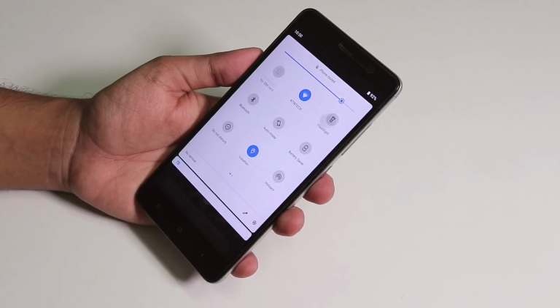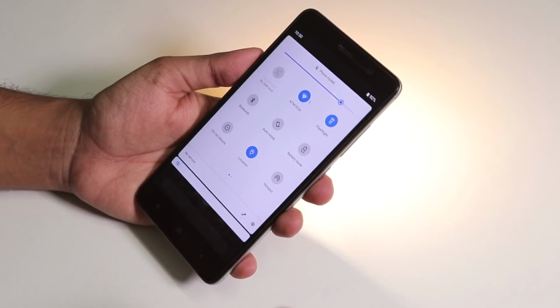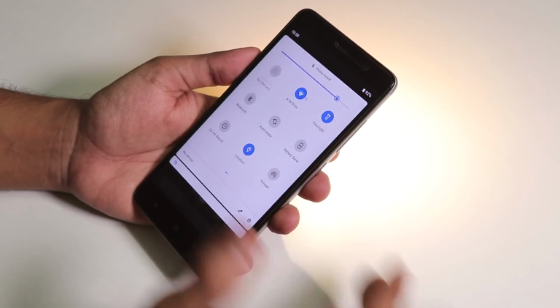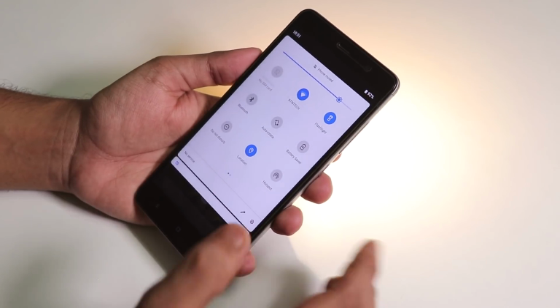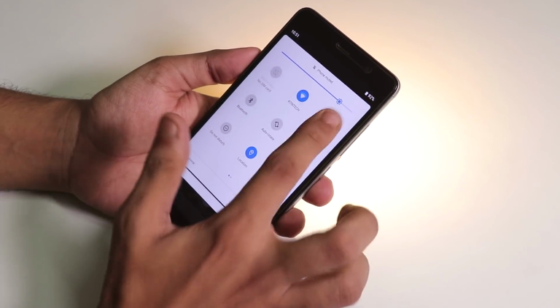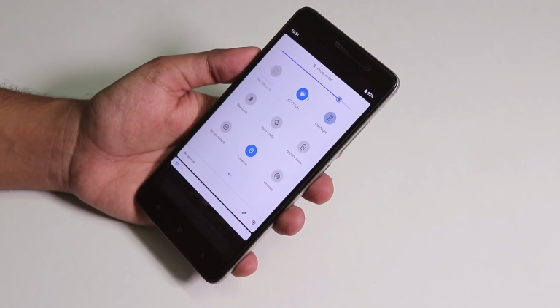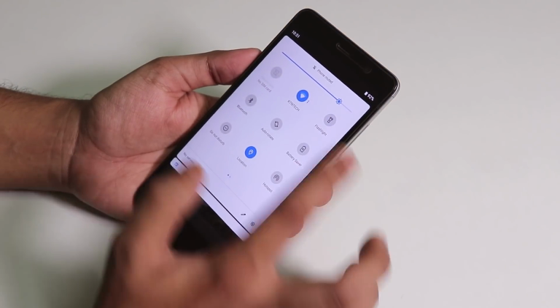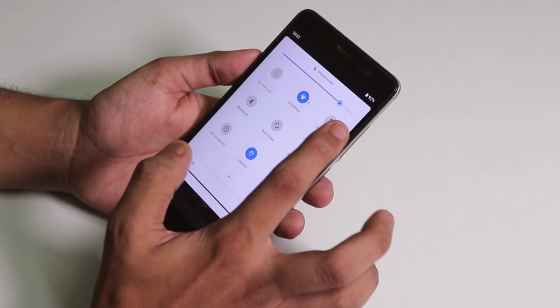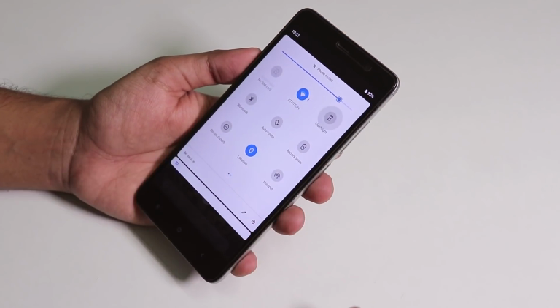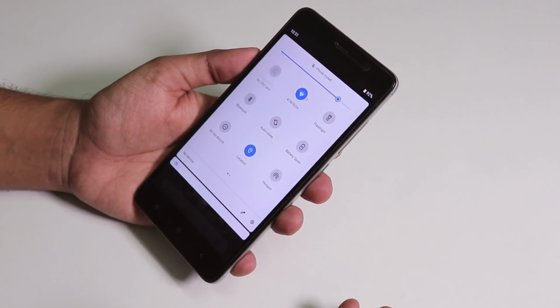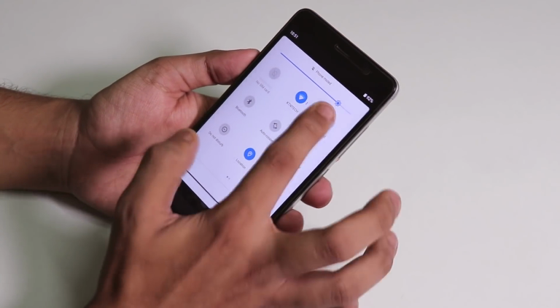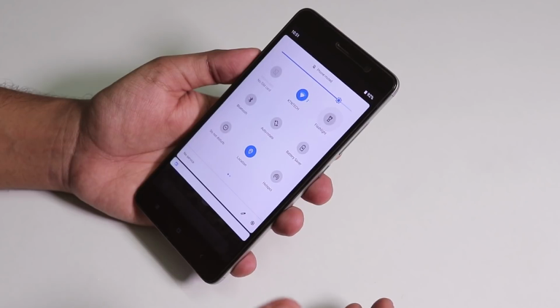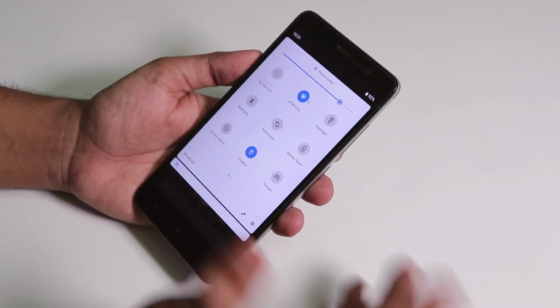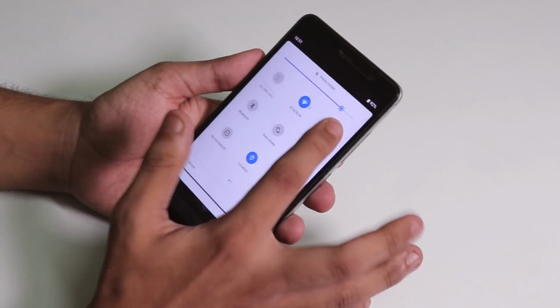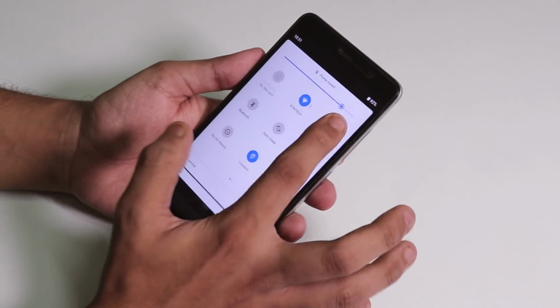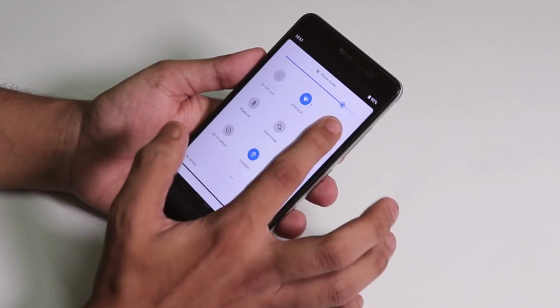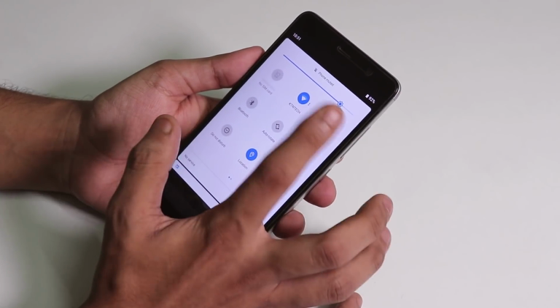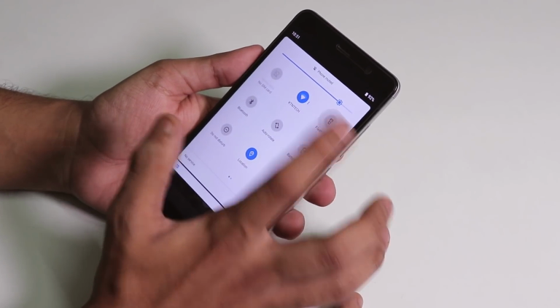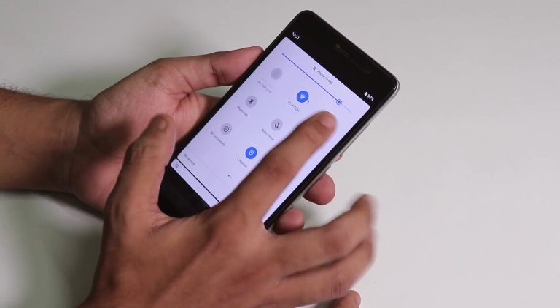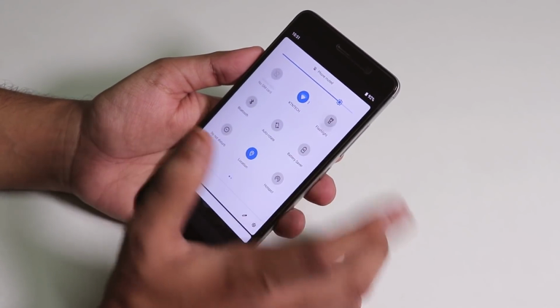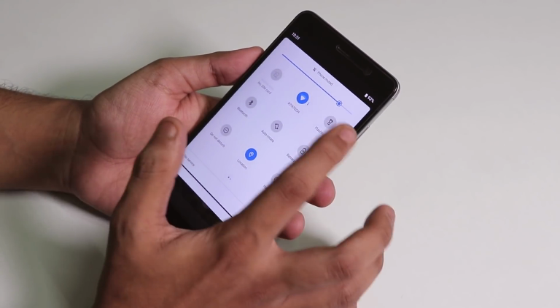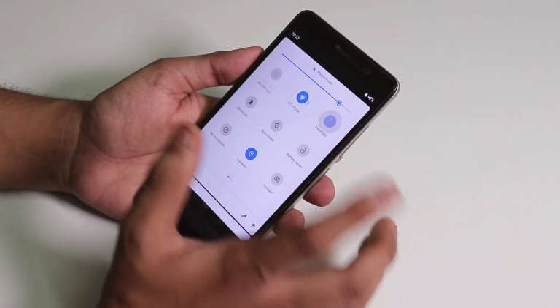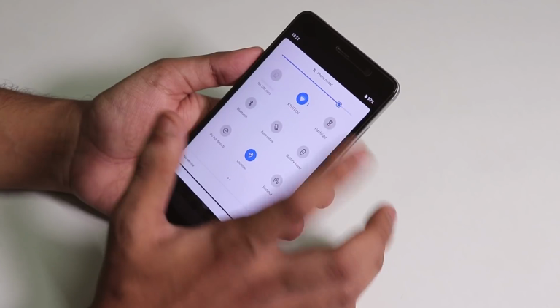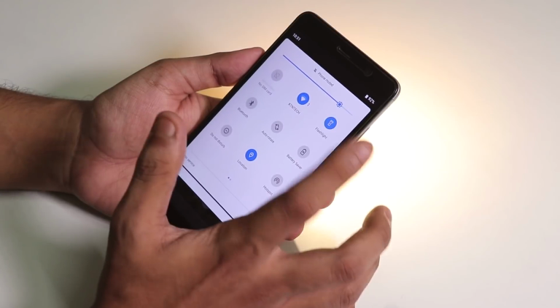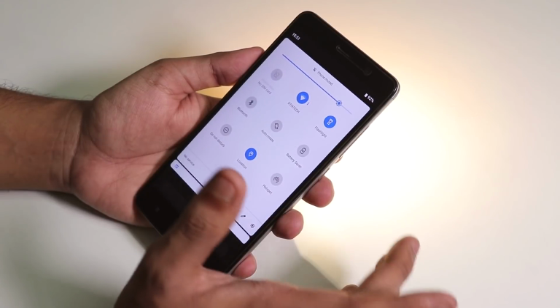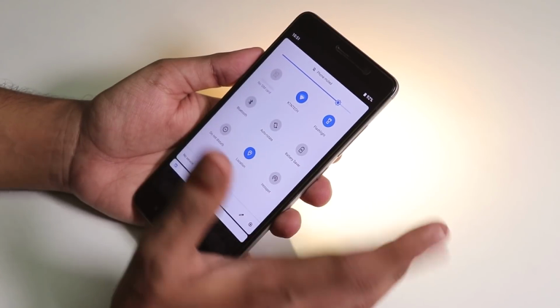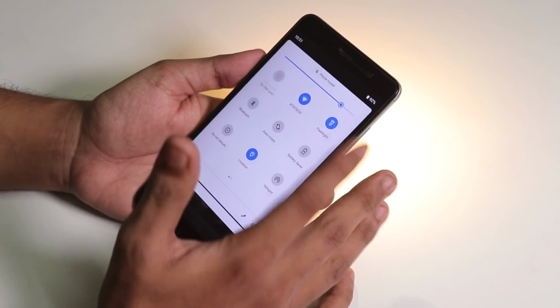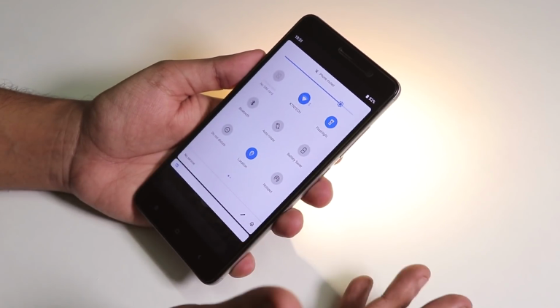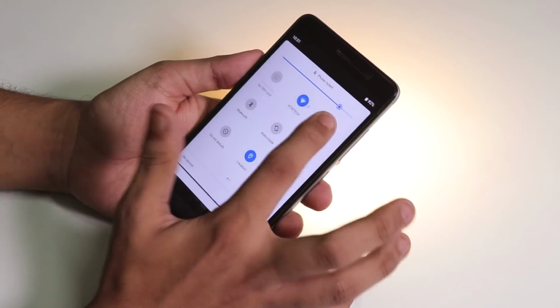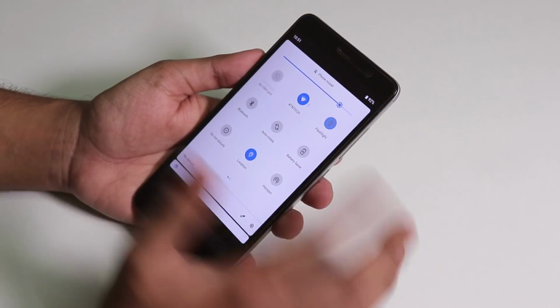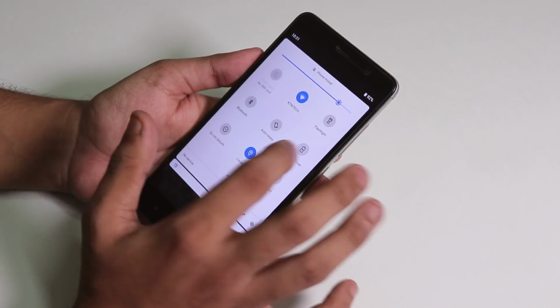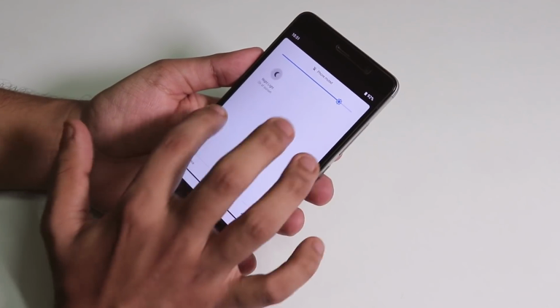The torch is working, though it is a little bit buggy — it took a moment to turn on, so there's a minor bug with the torch.